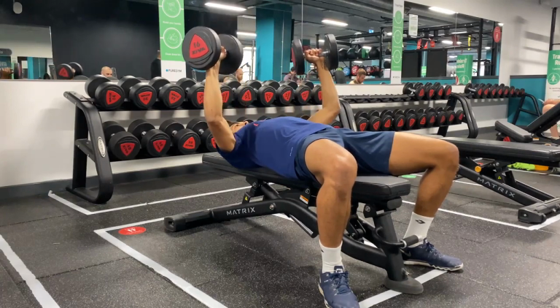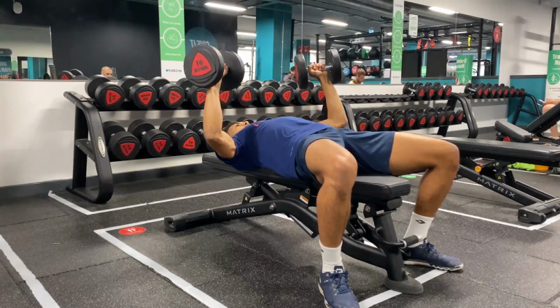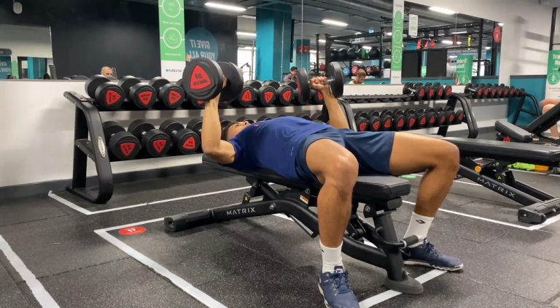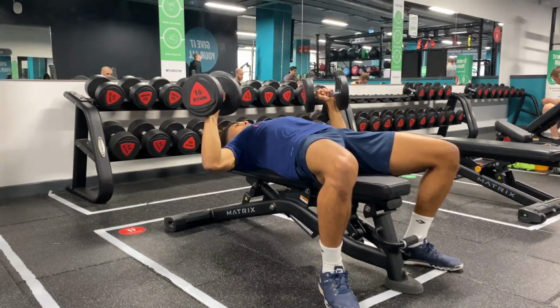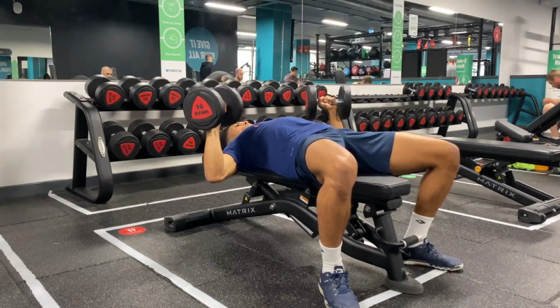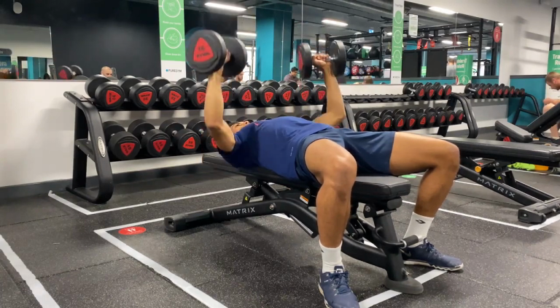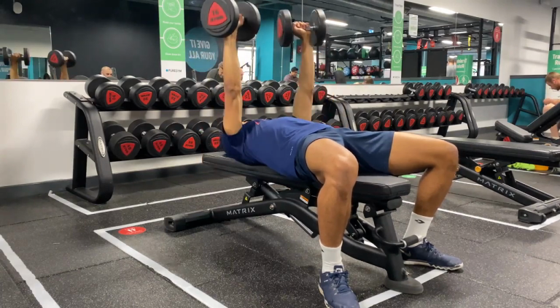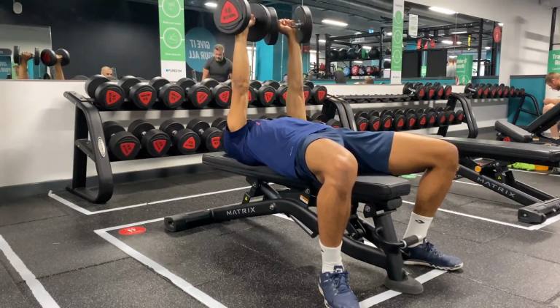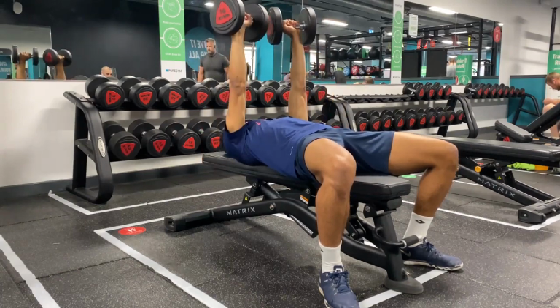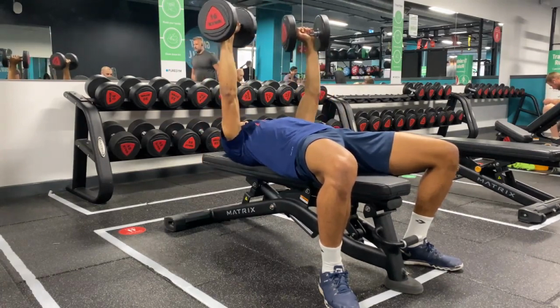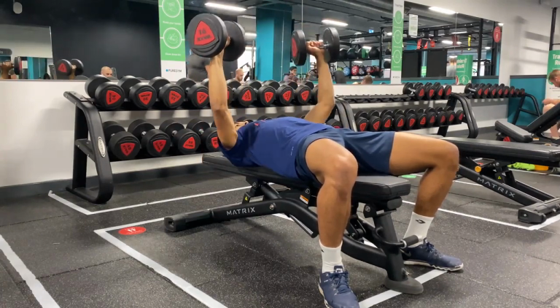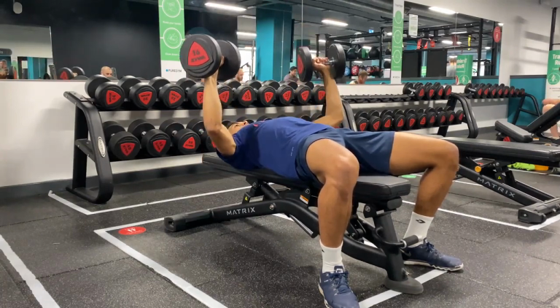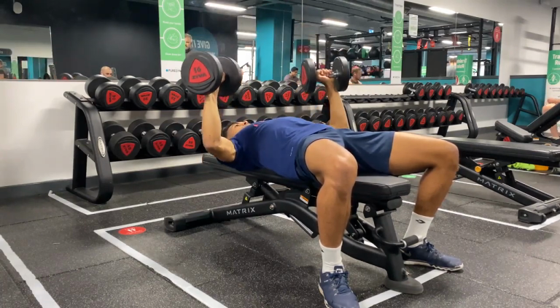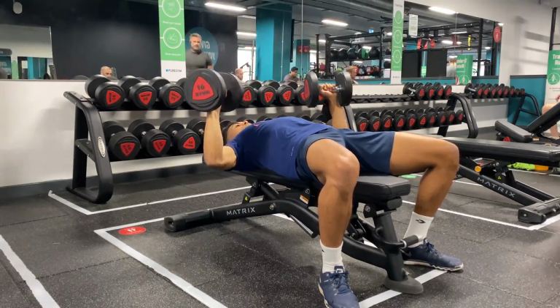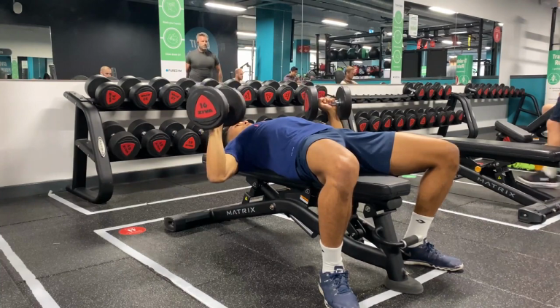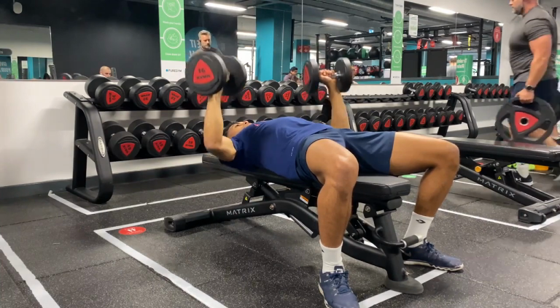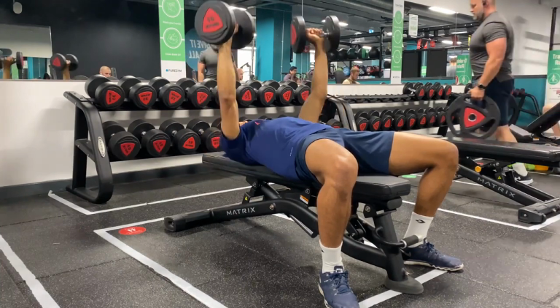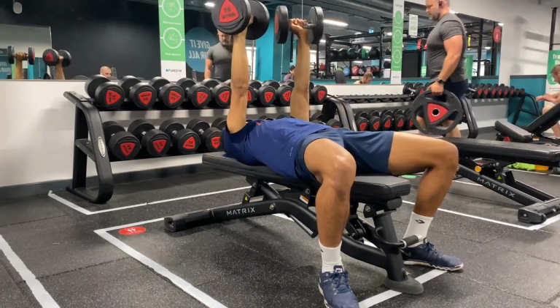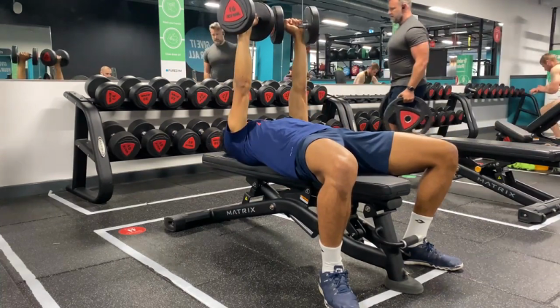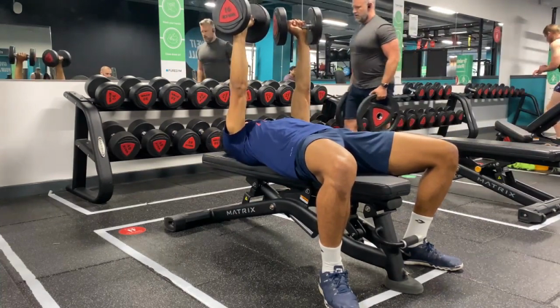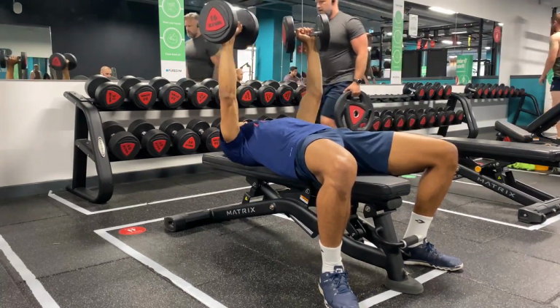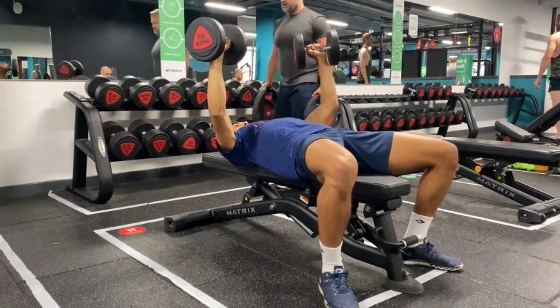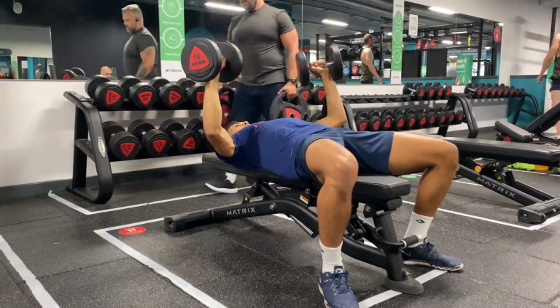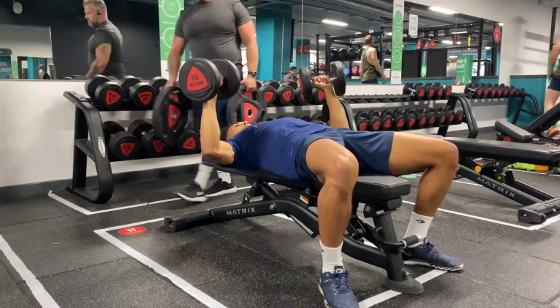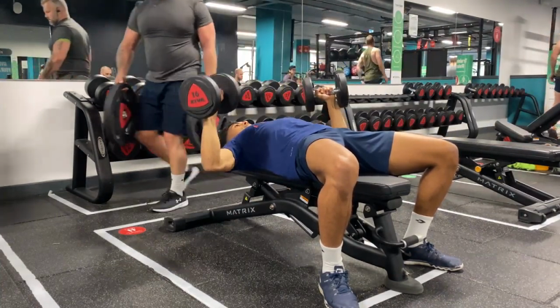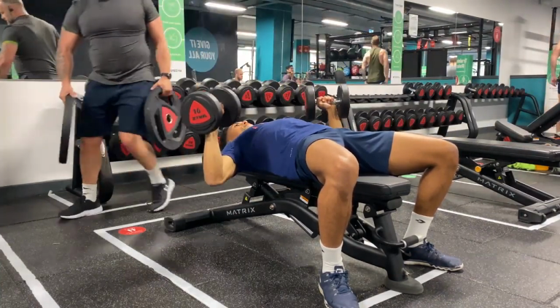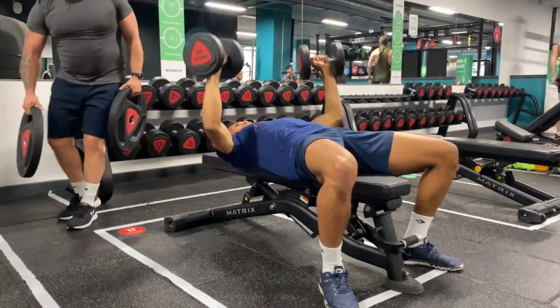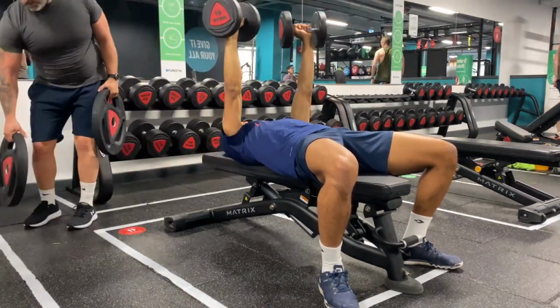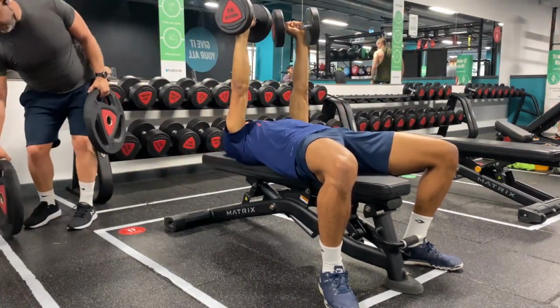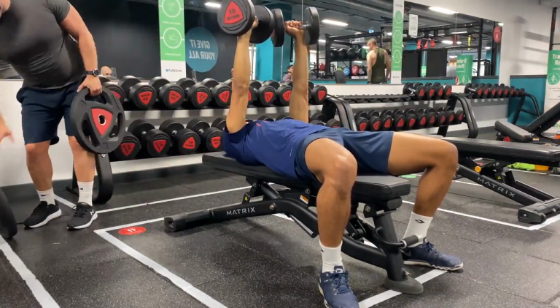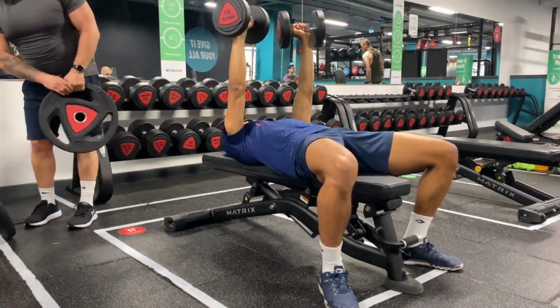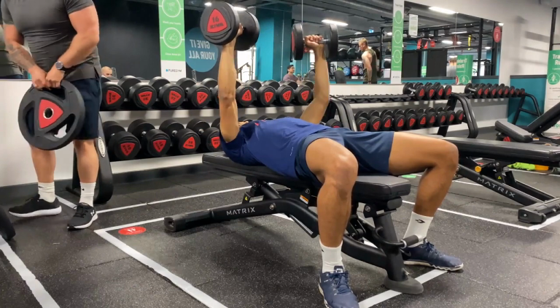Be conscious to avoid positioning your elbows directly out to your side or to 90 degrees as you lower. Instead, tuck them in slightly so the angle is close to 60 to 70 degrees.